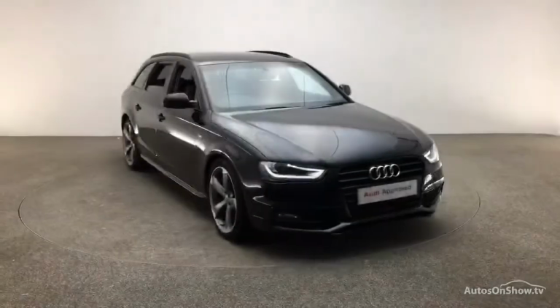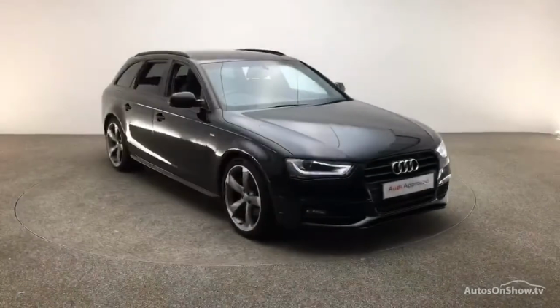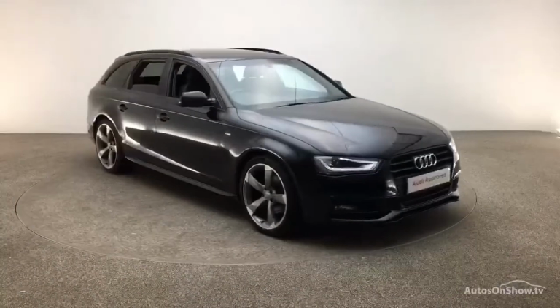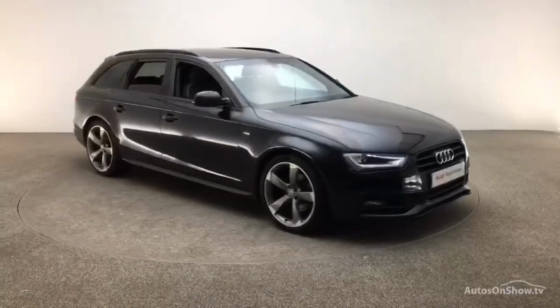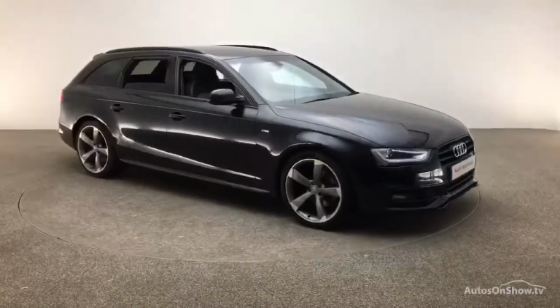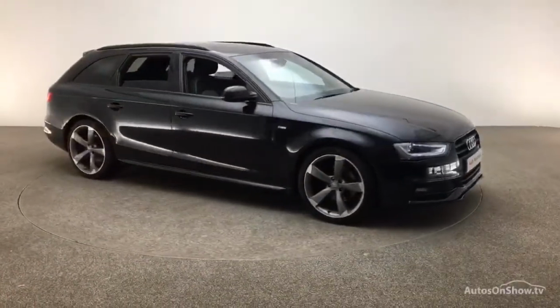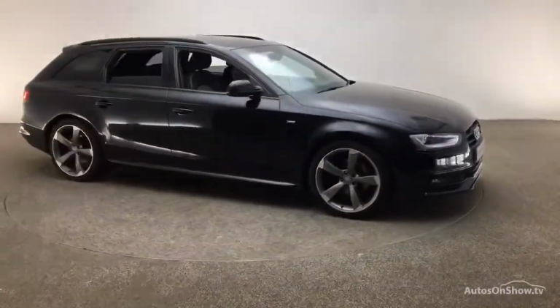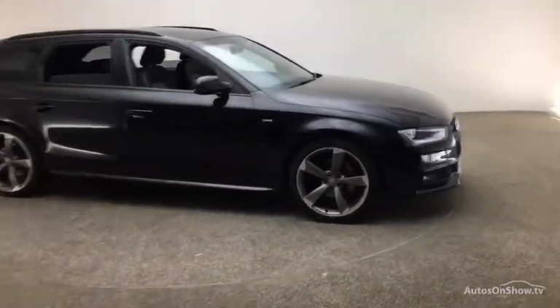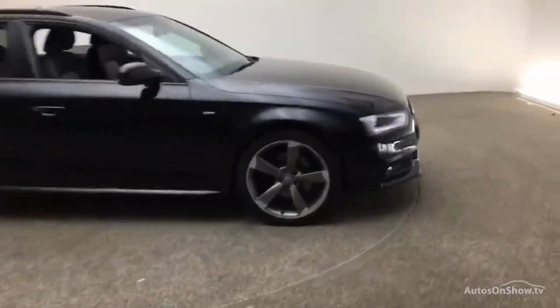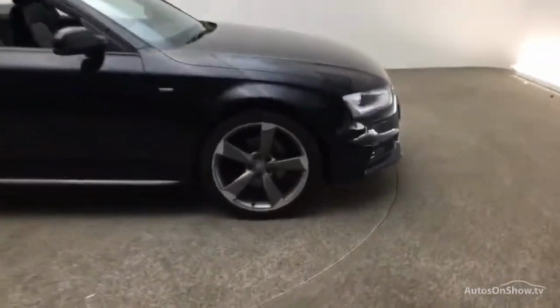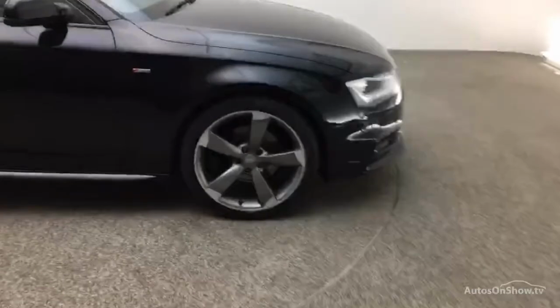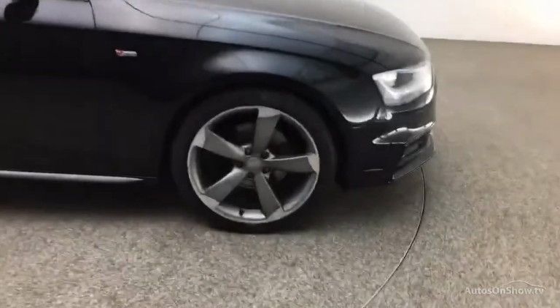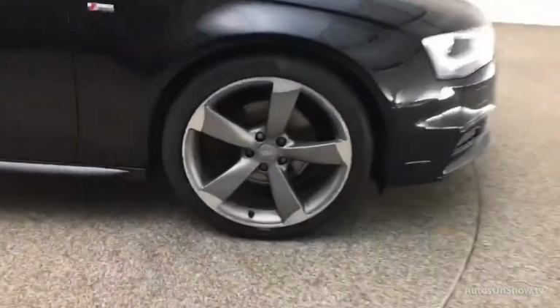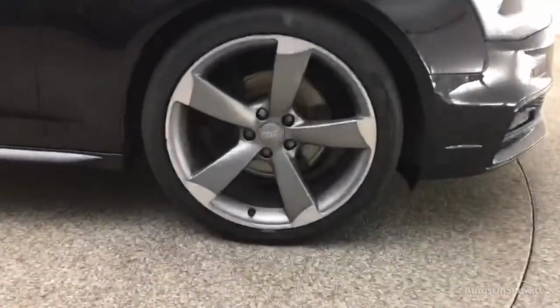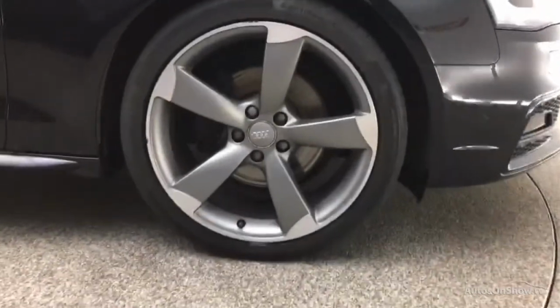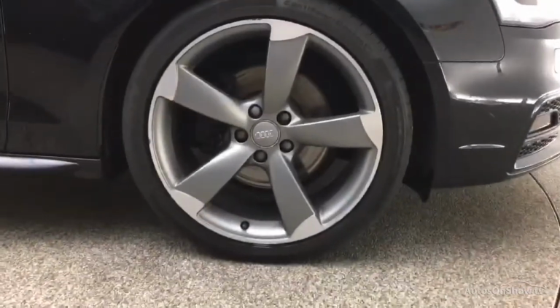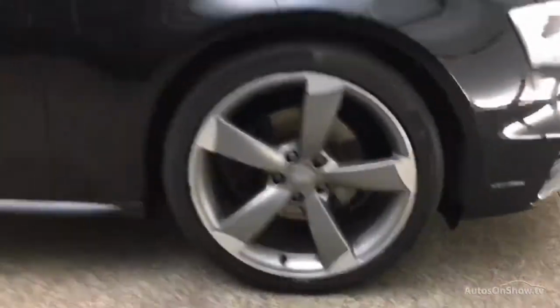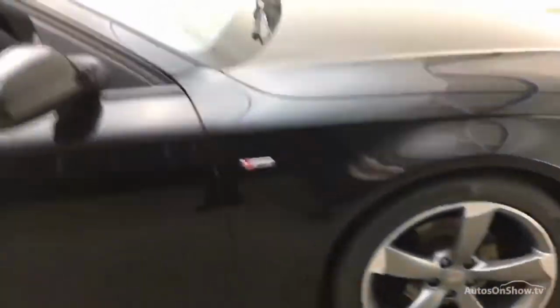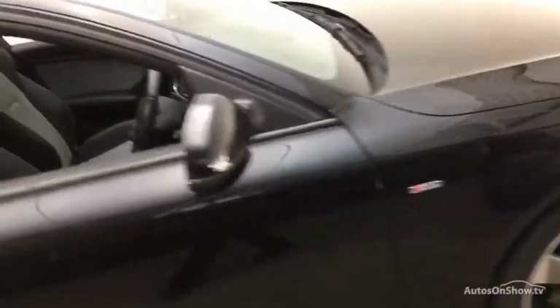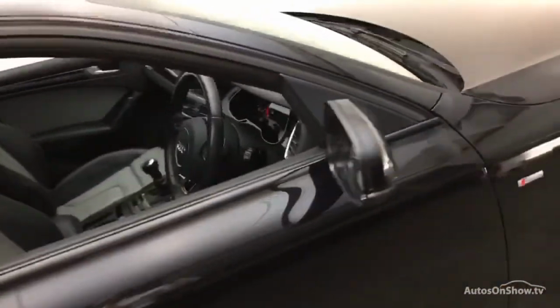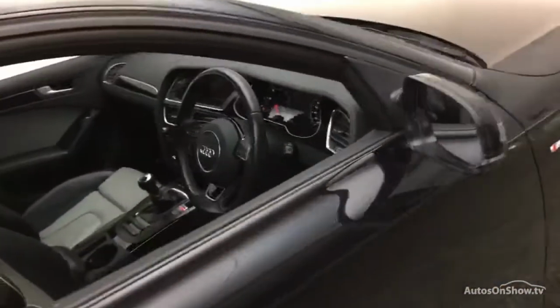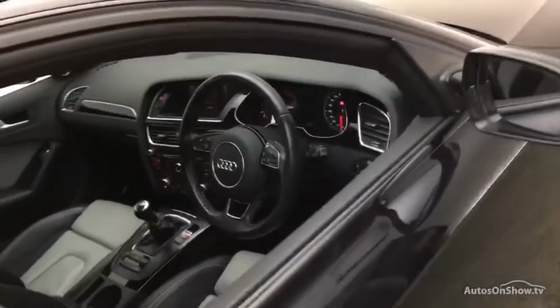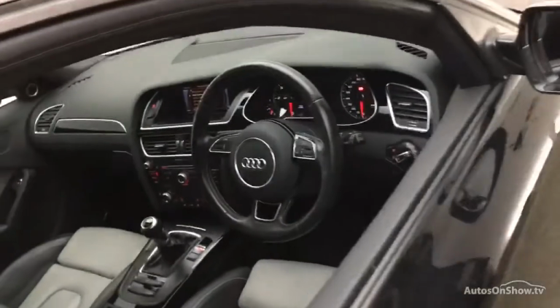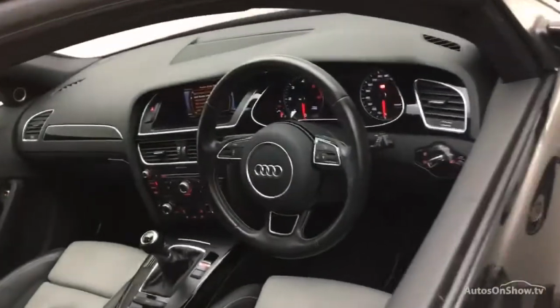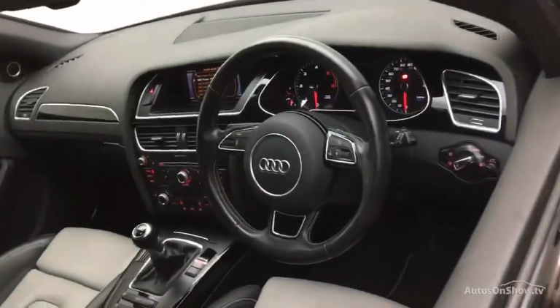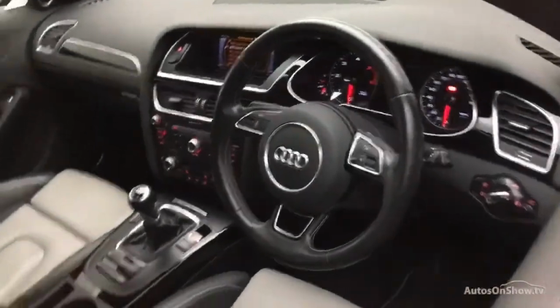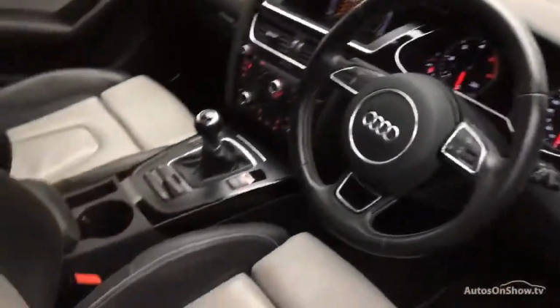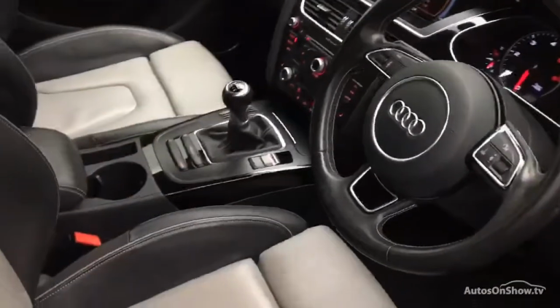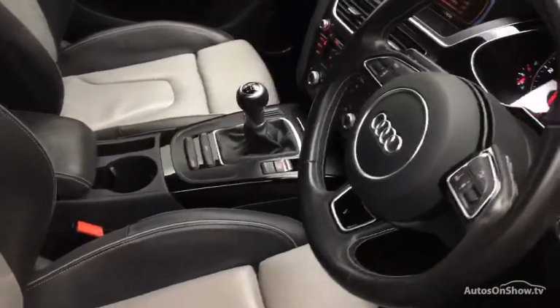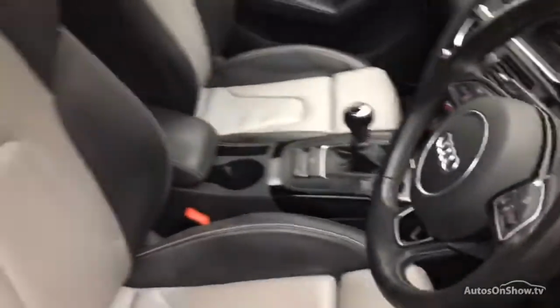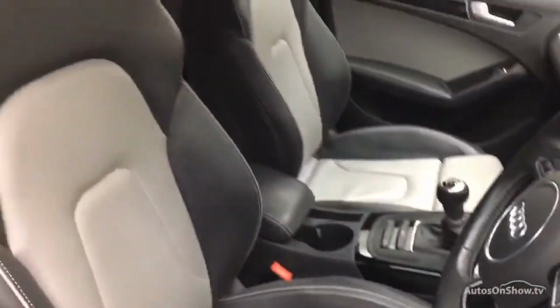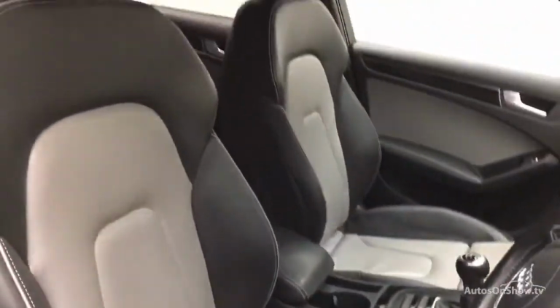Before reaching our forecourt, every pre-owned Audi we receive has to go through six independent background checks that are completed with a full service history provided.